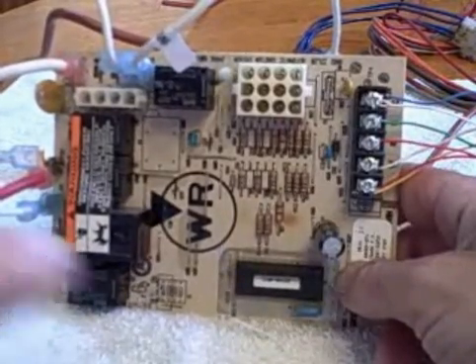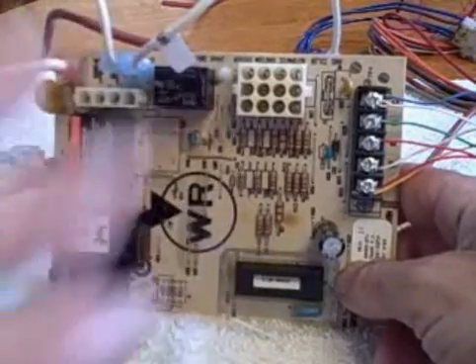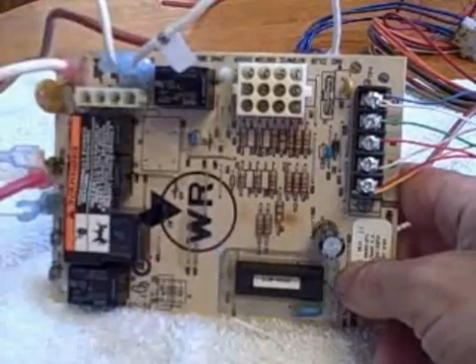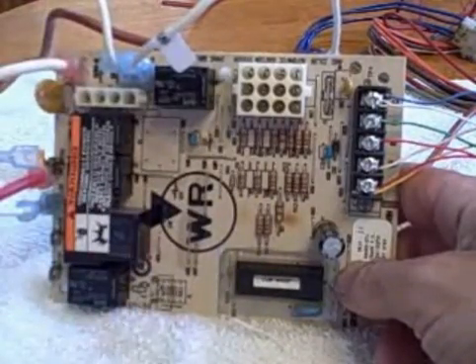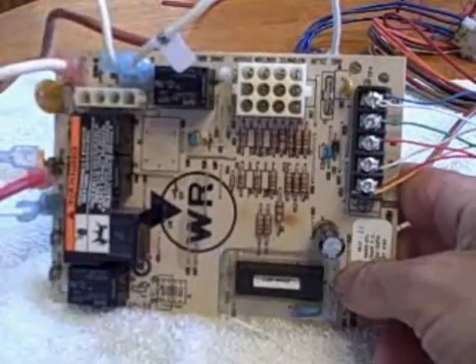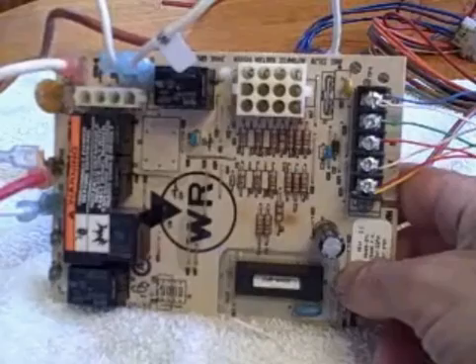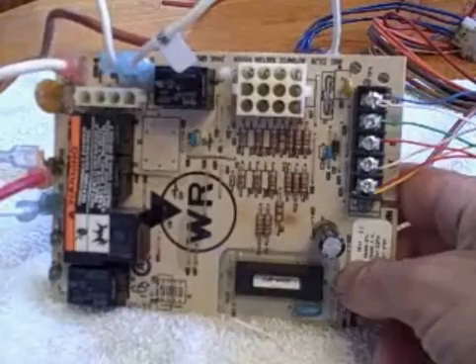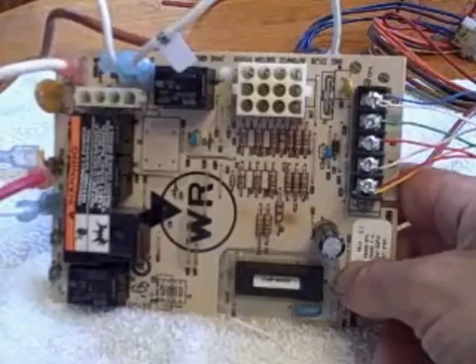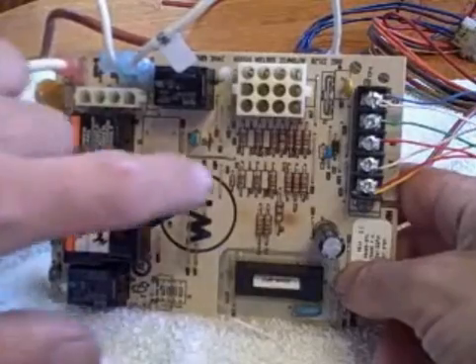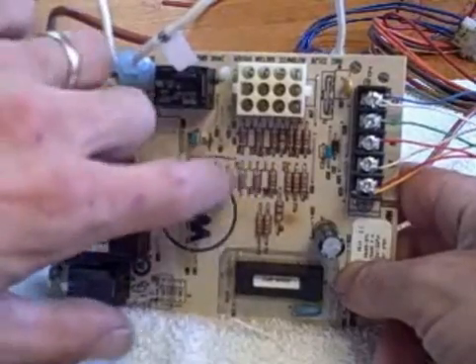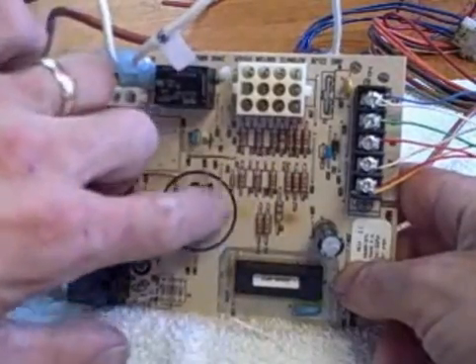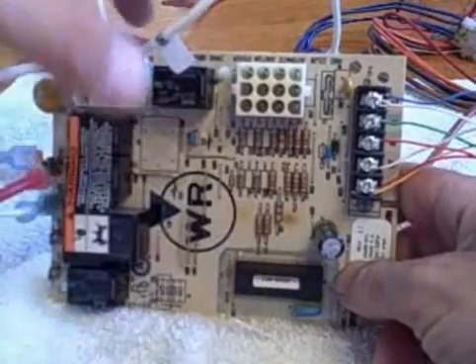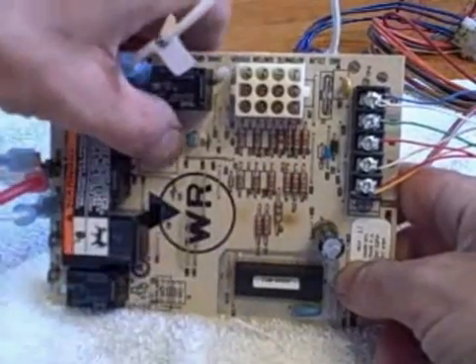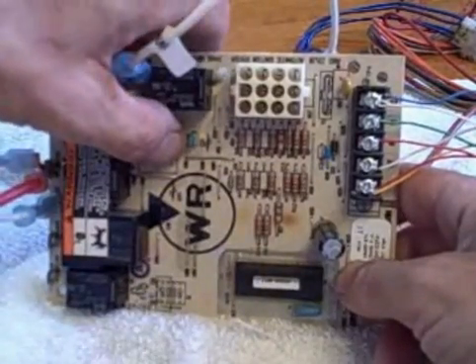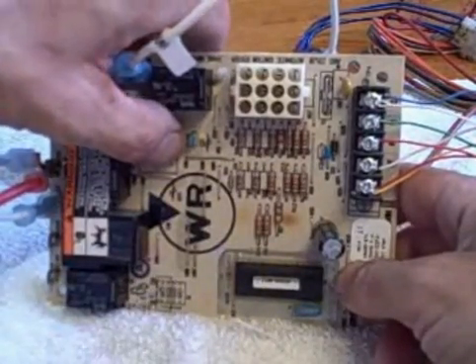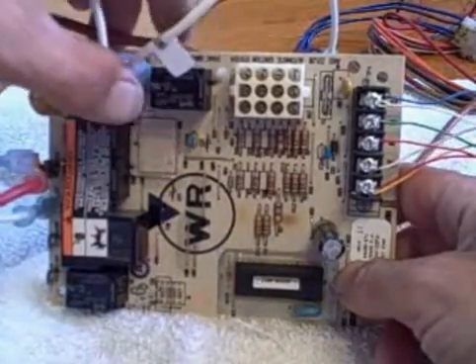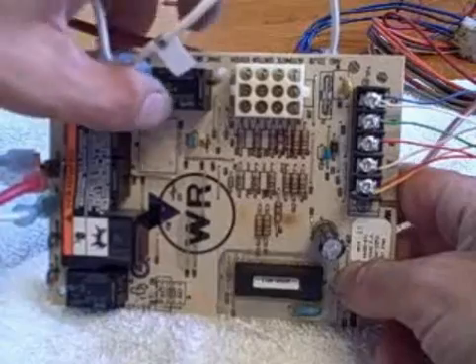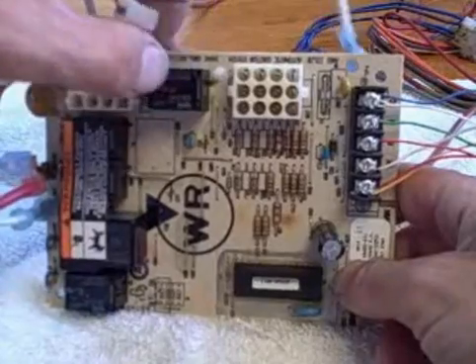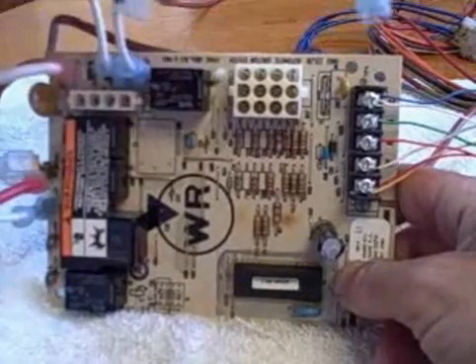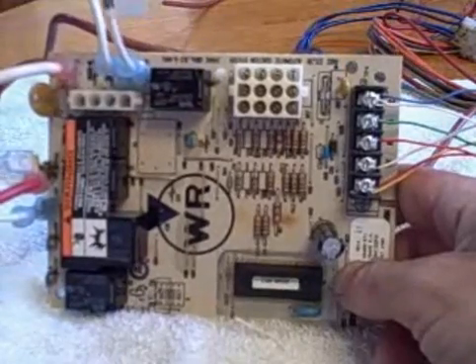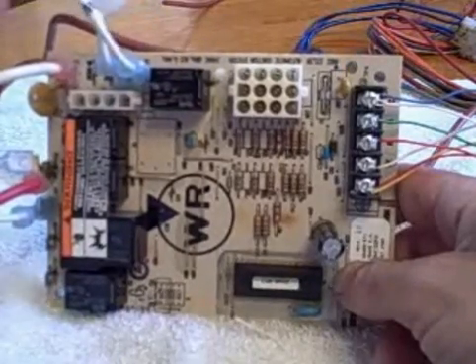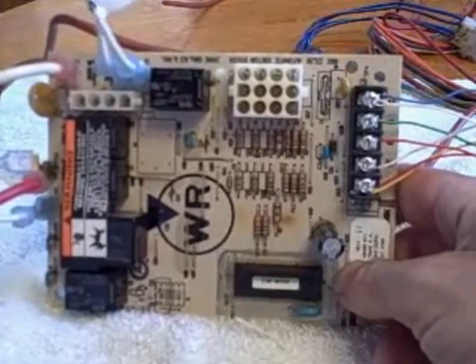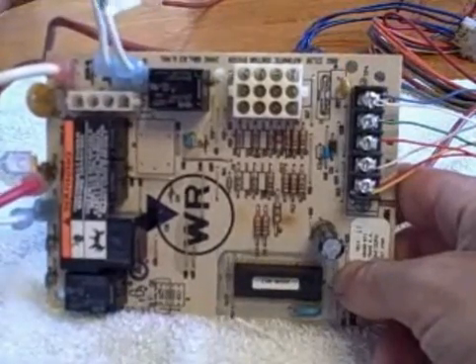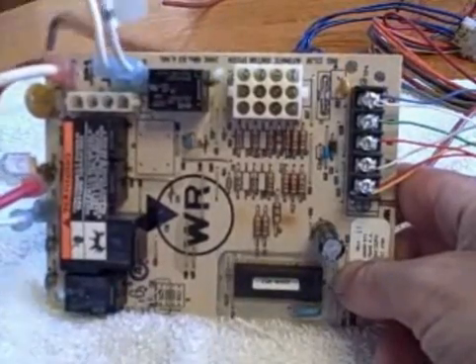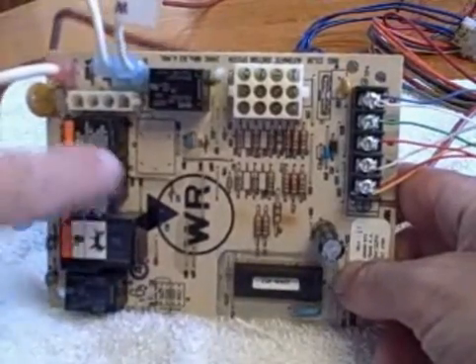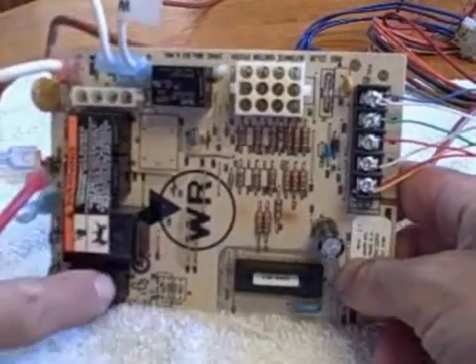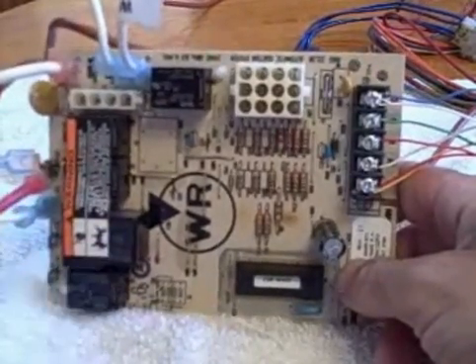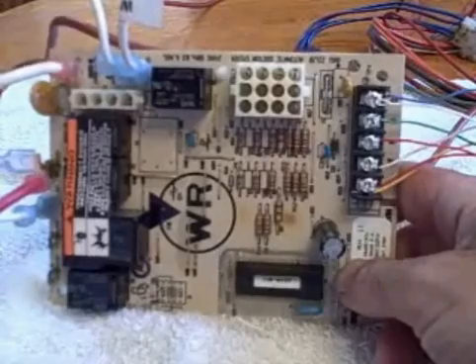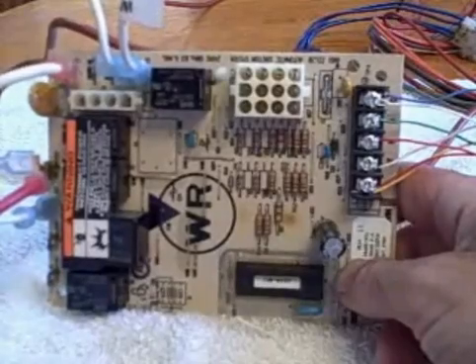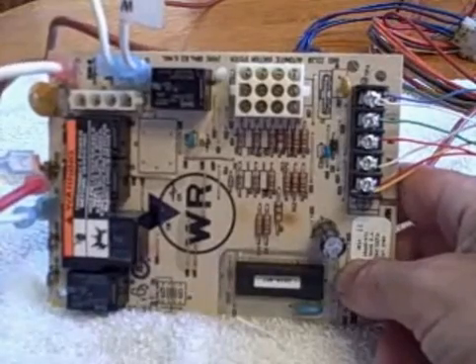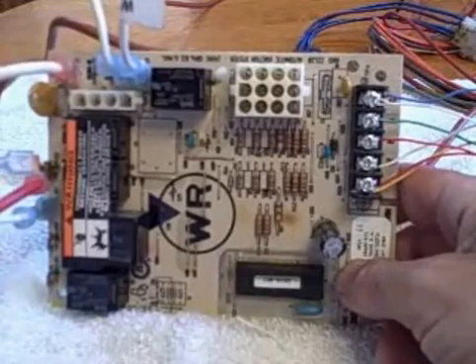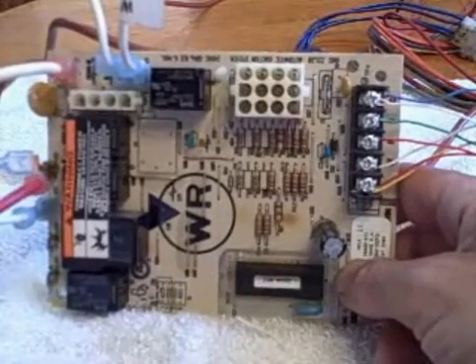Now this is not something you'd want to do for heat mode. On a gas furnace the board is everything for heat, so you do not want to try and bypass one of the relays on here for heat mode. It's just not a safe thing to do.